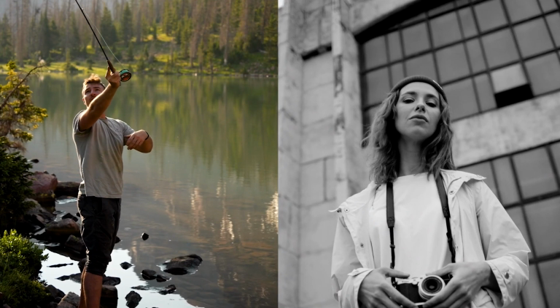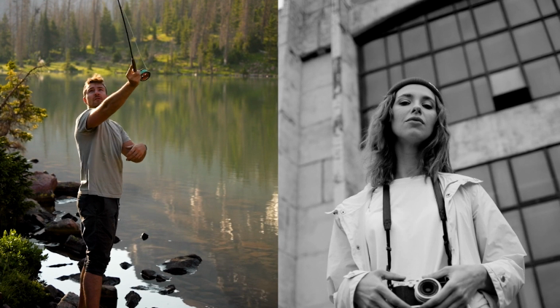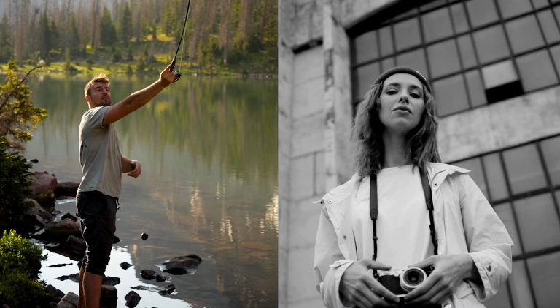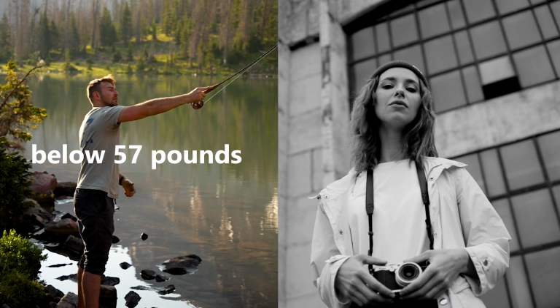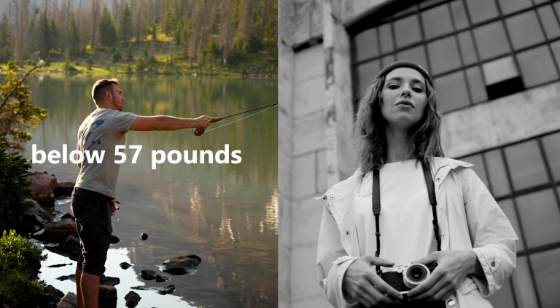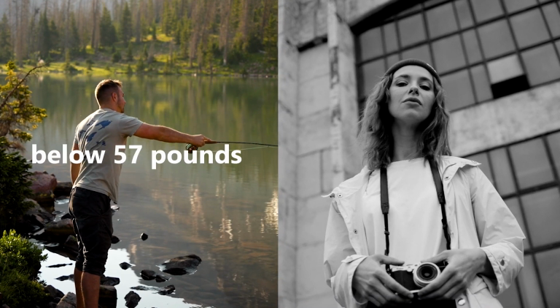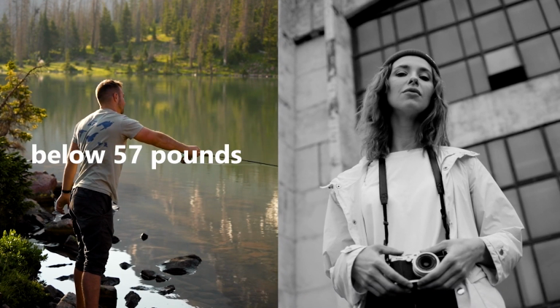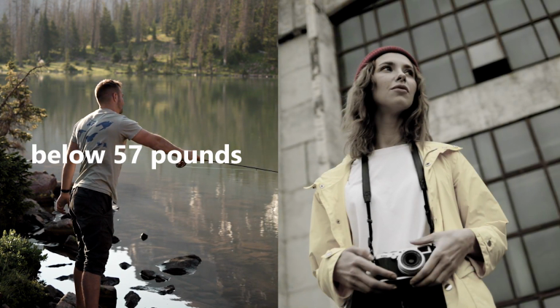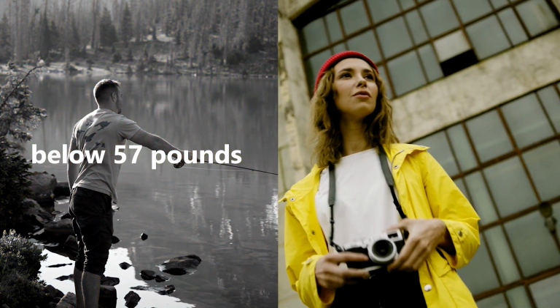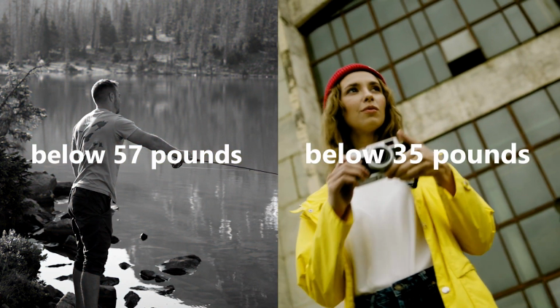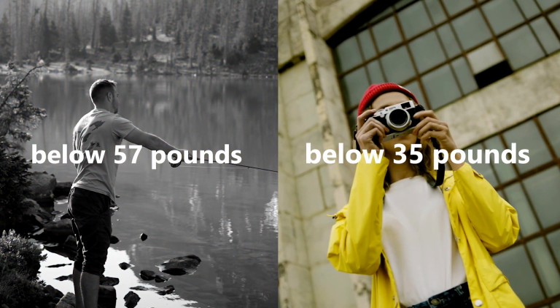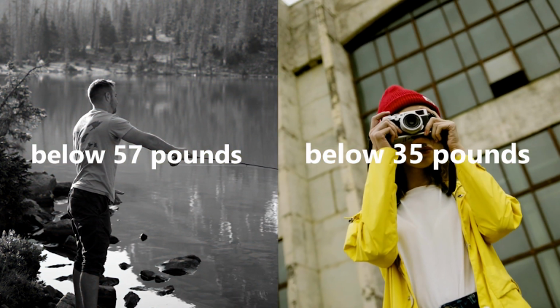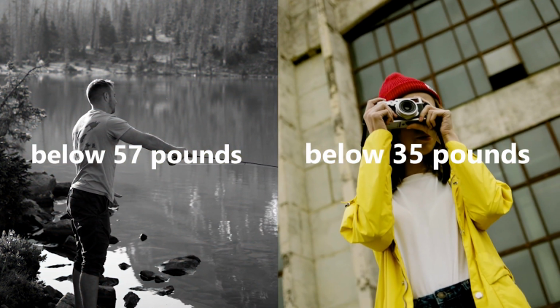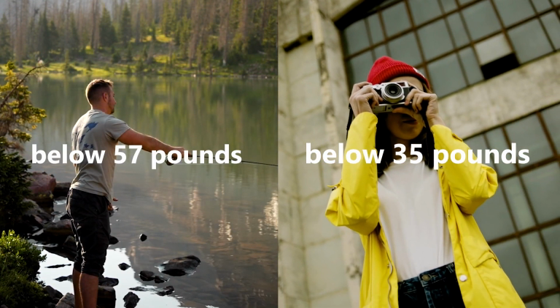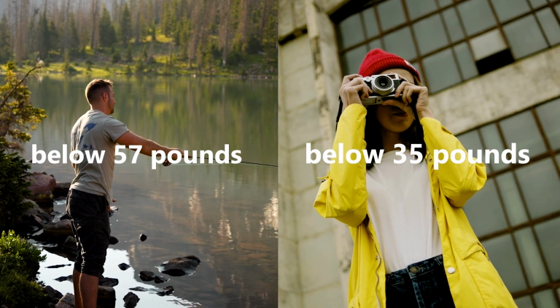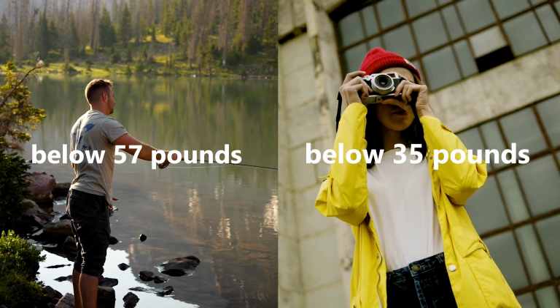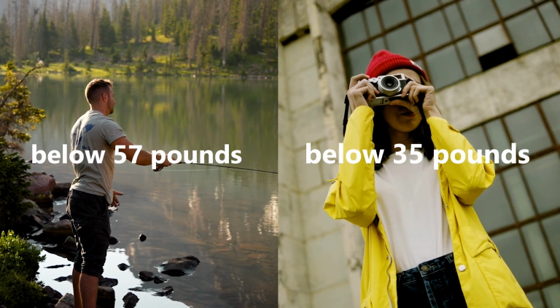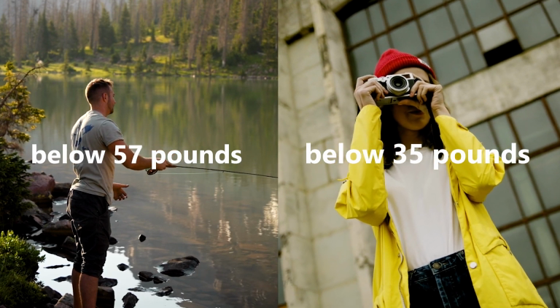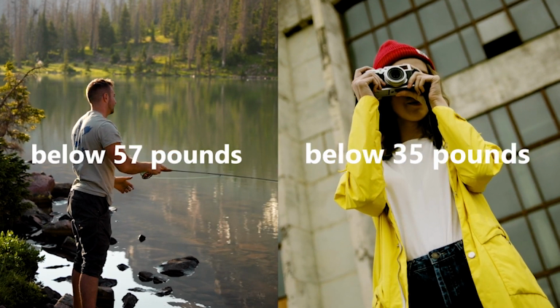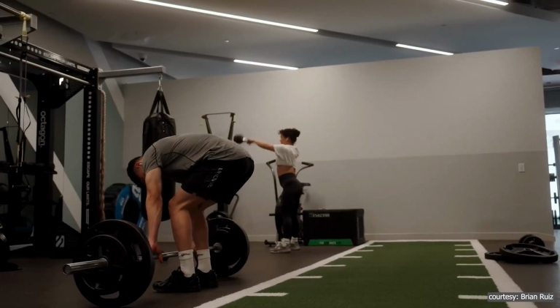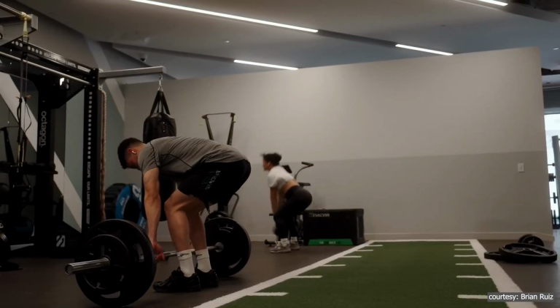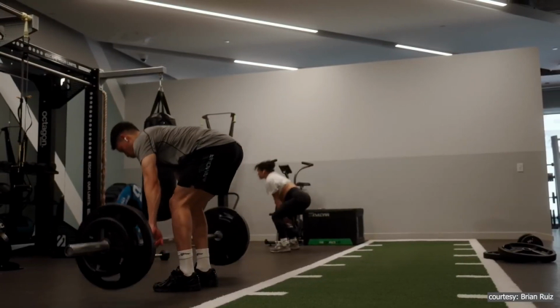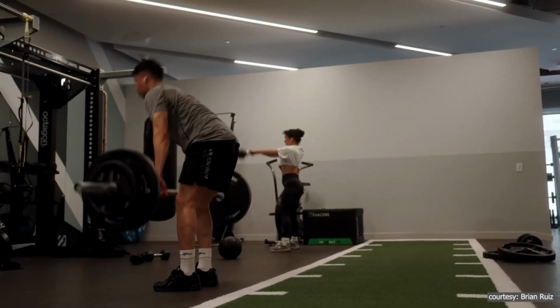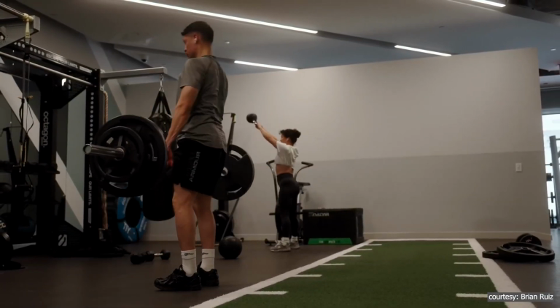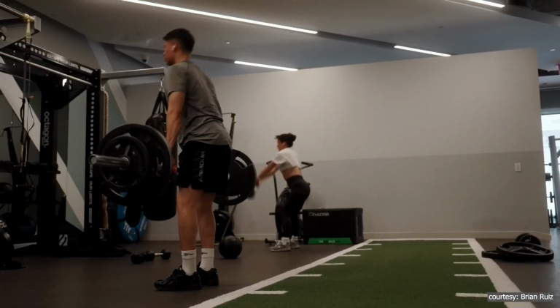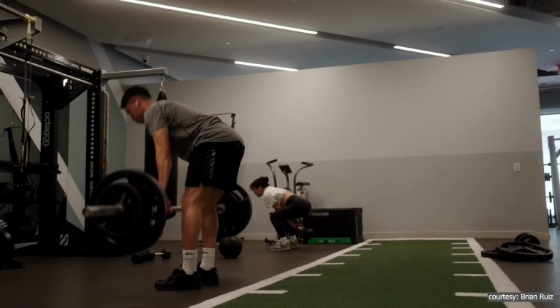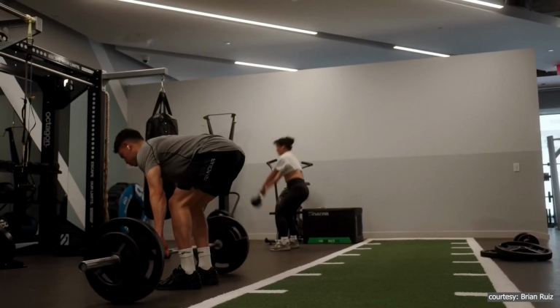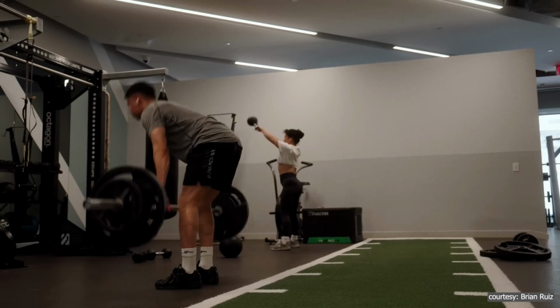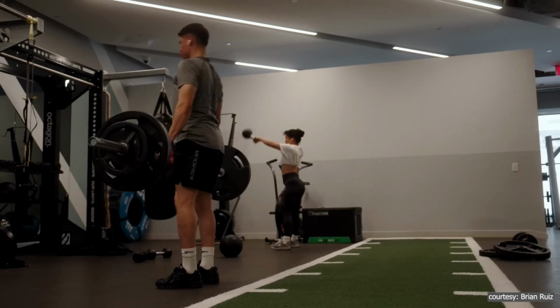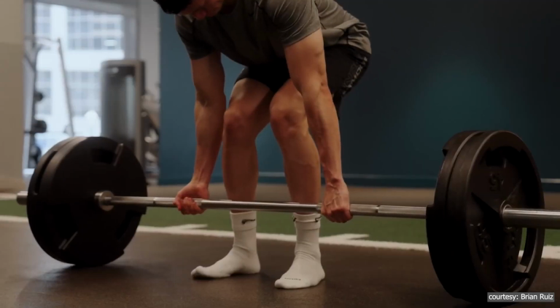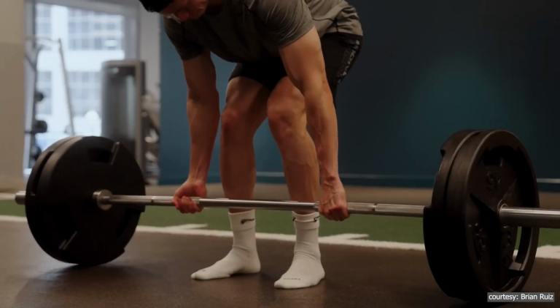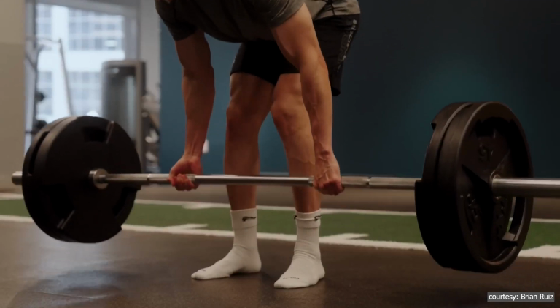For men, having a grip strength below 57 pounds, and for women, below 35 pounds, was linked to a higher risk of dying sooner. This shows that grip strength can be a useful sign of overall muscle health and how well the body can handle aging.